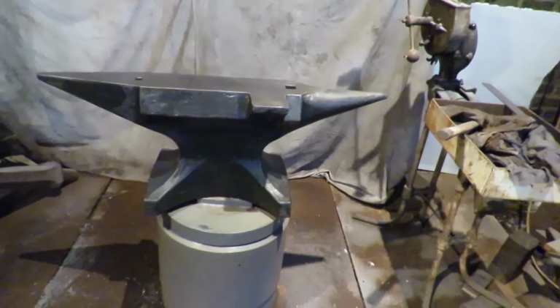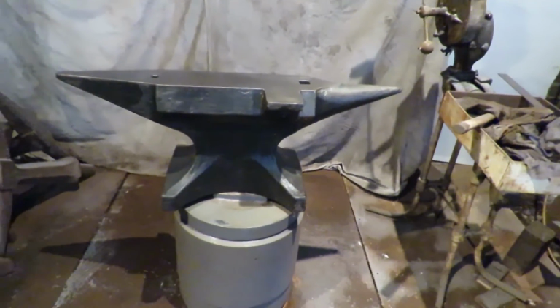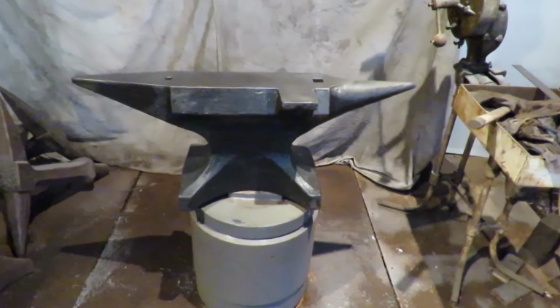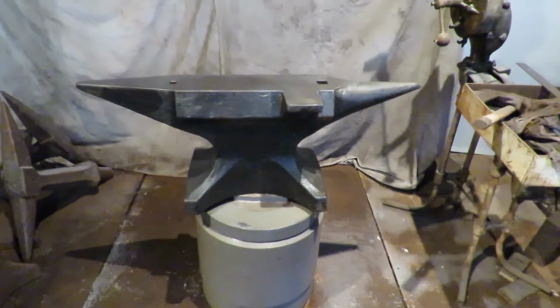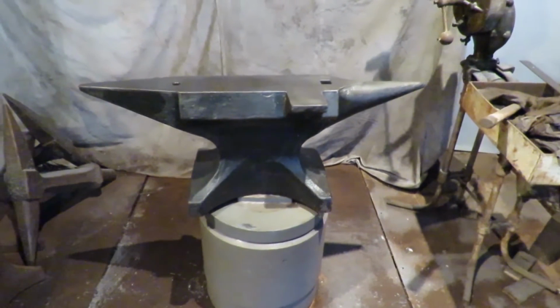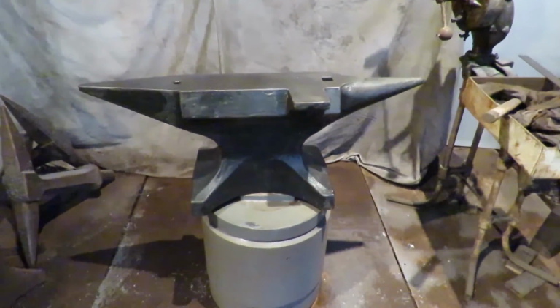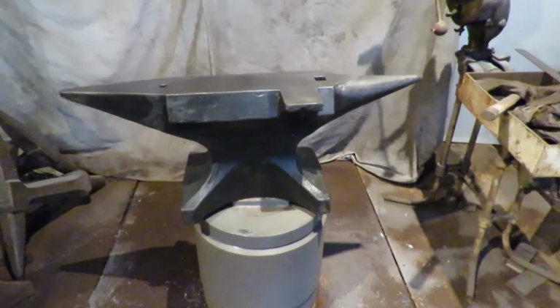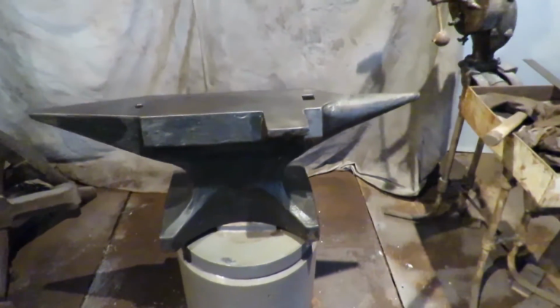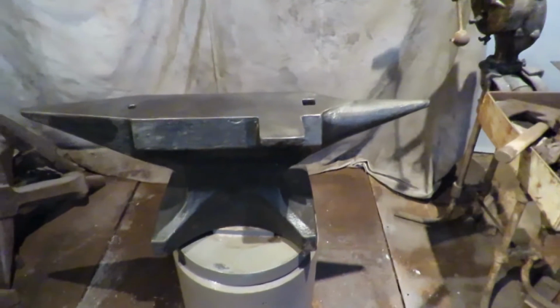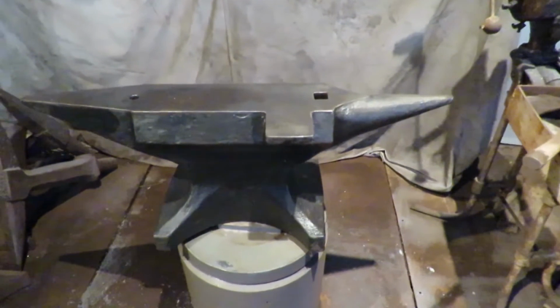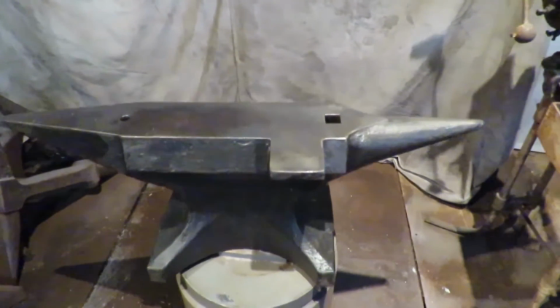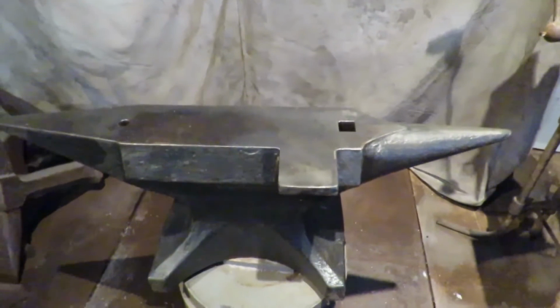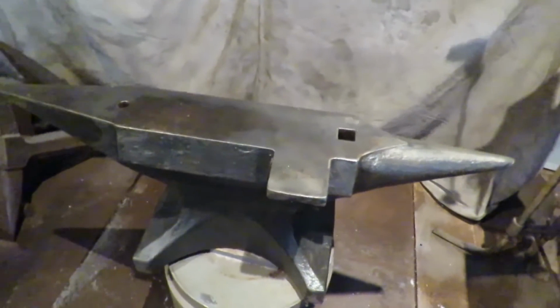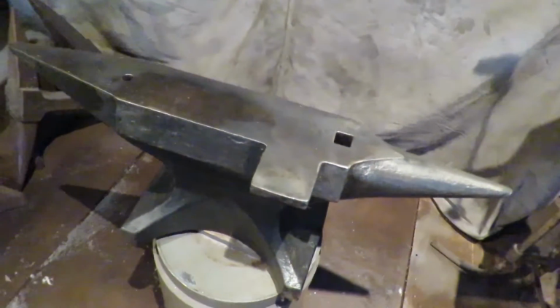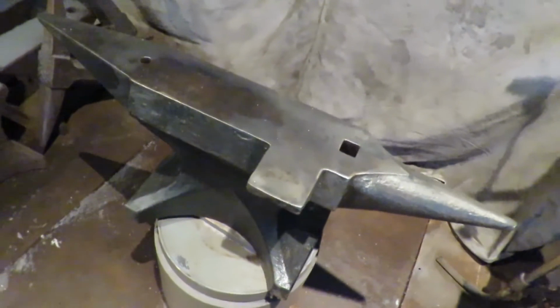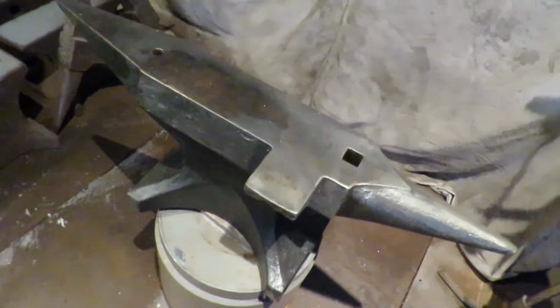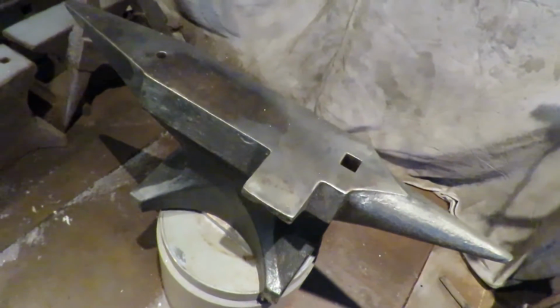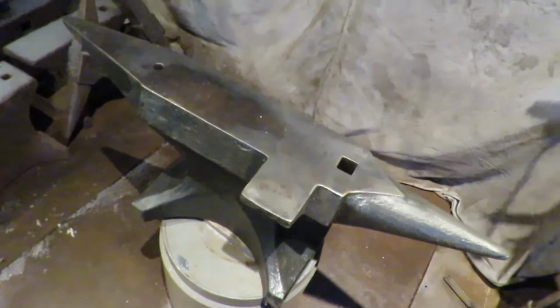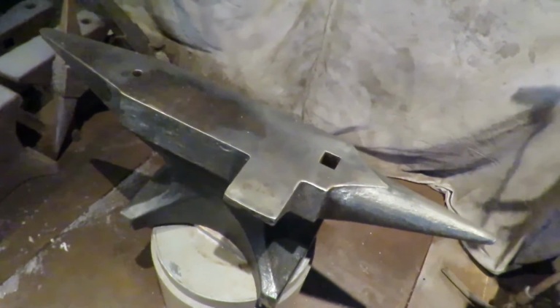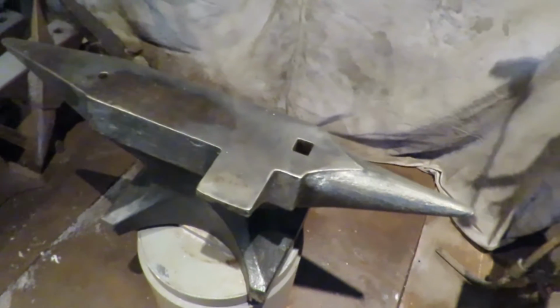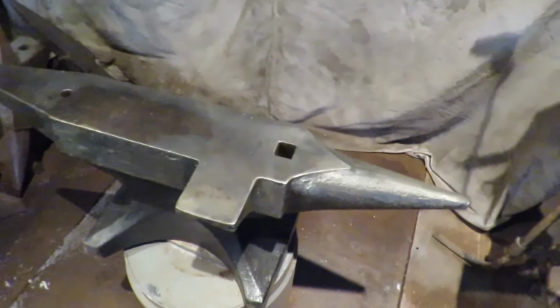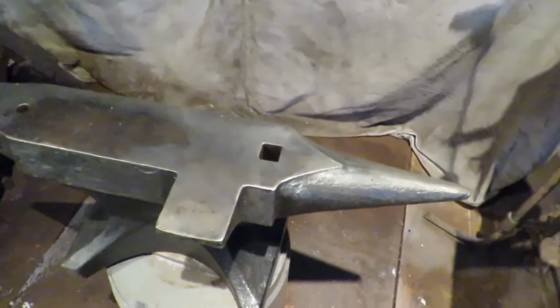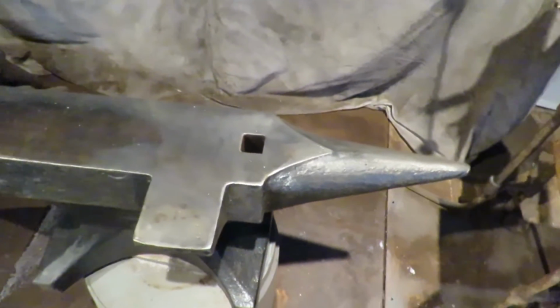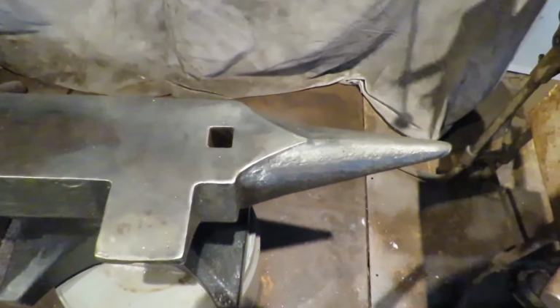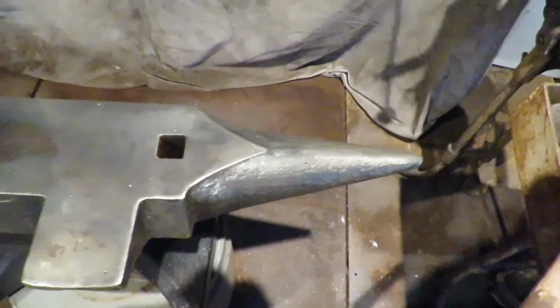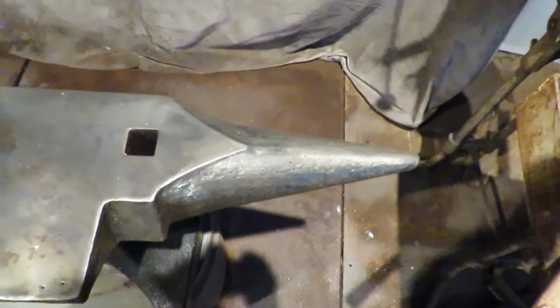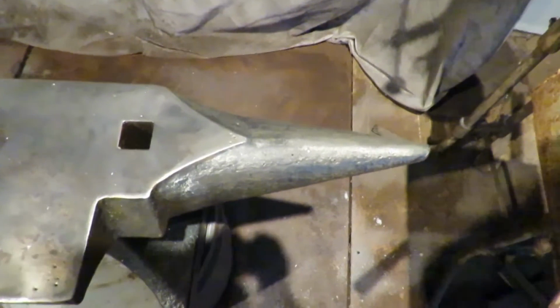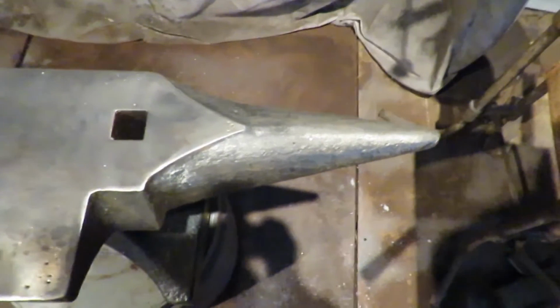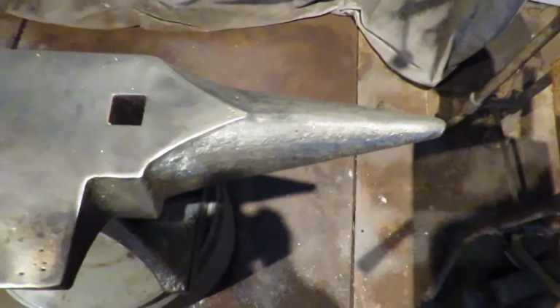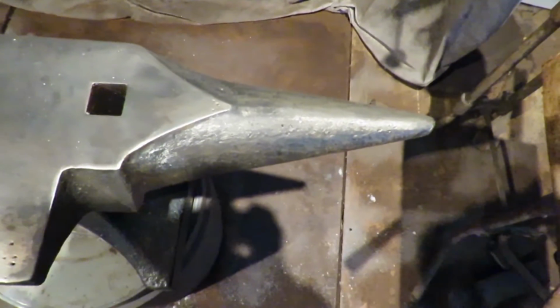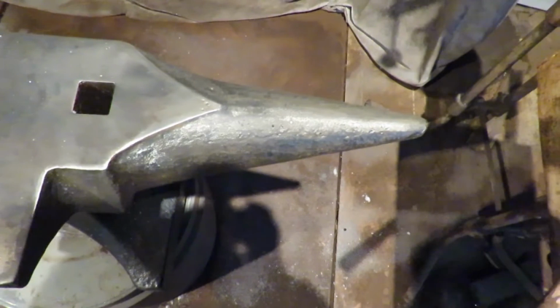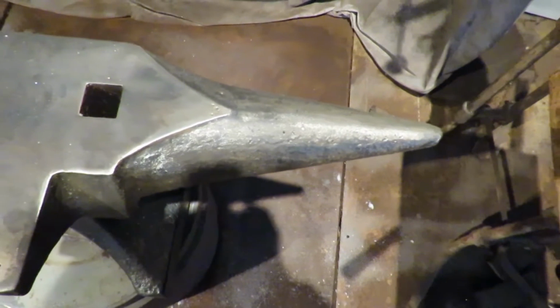Here we have a 484 pound cast steel southern German style anvil with side shelf and with a sloped chest, both of which are very desirable. It has never been used, and the horn has never been ground.